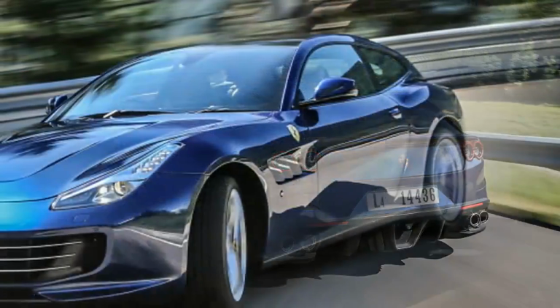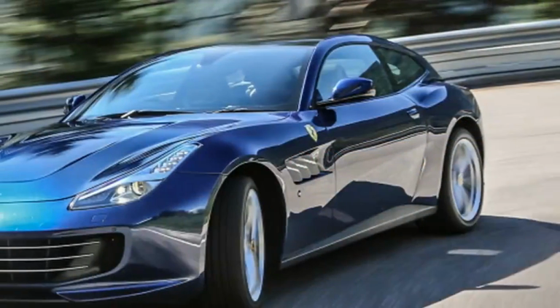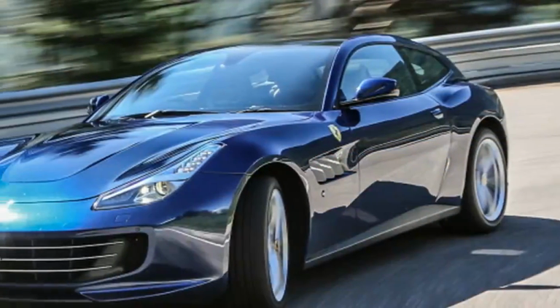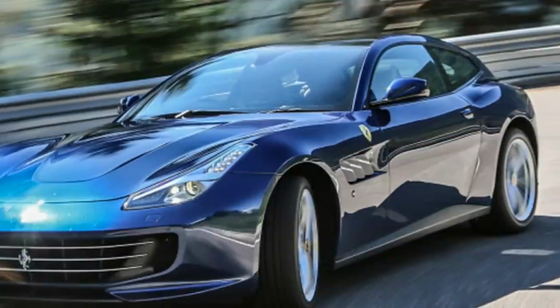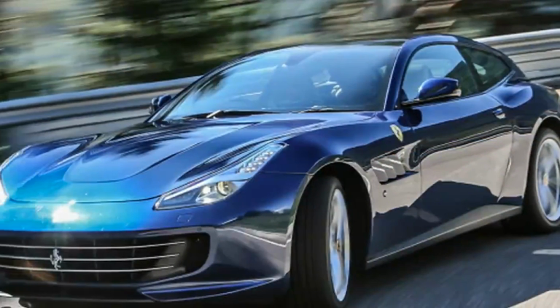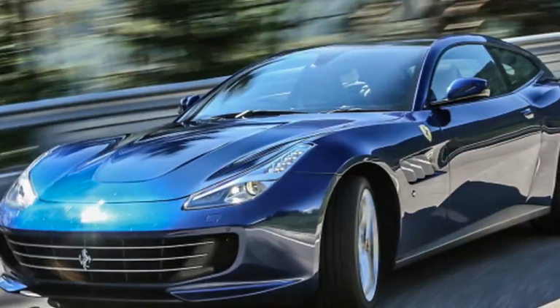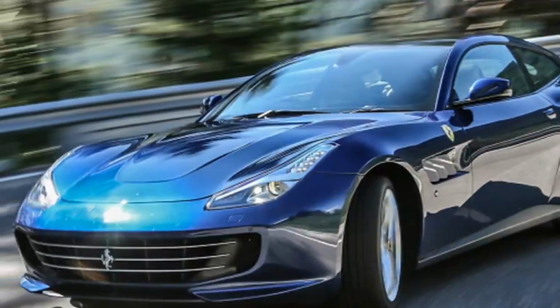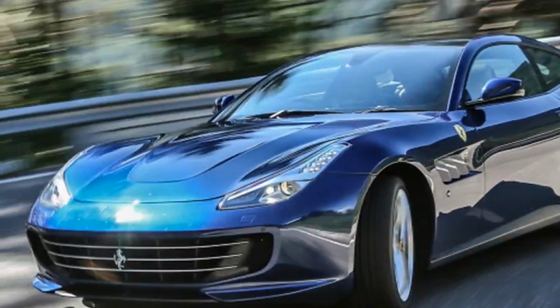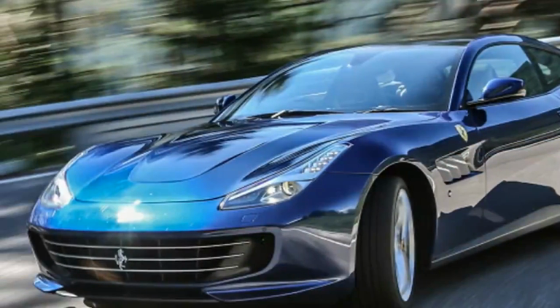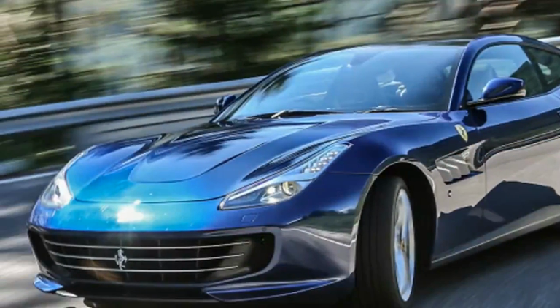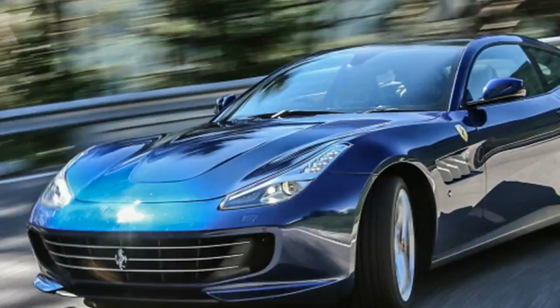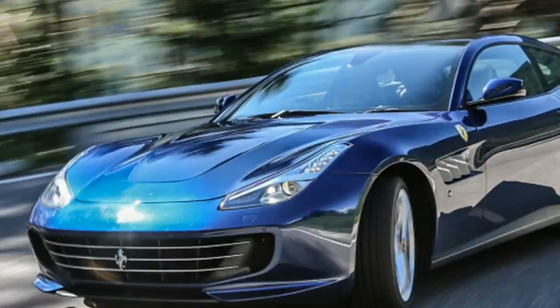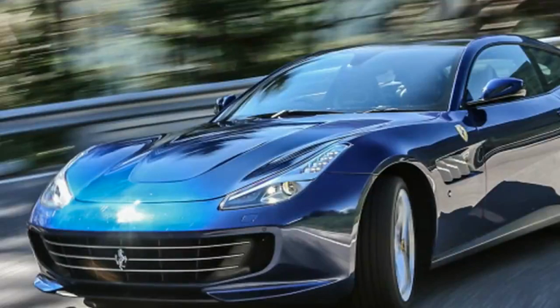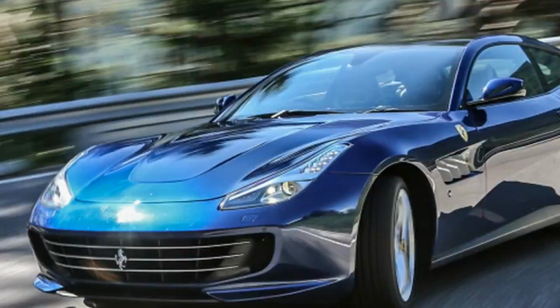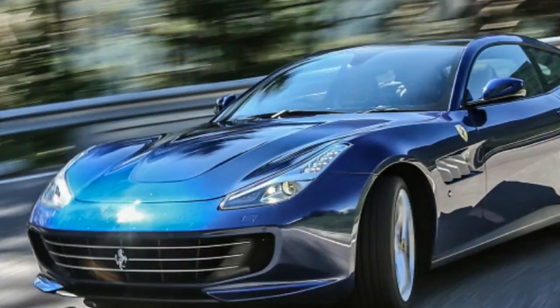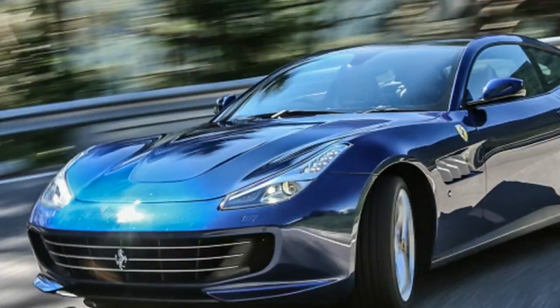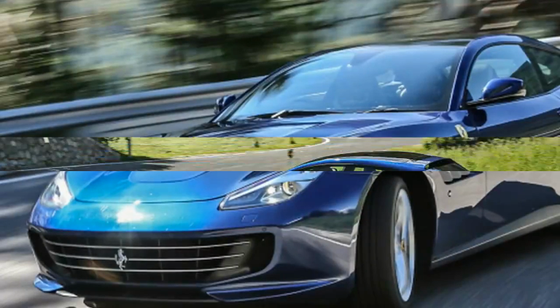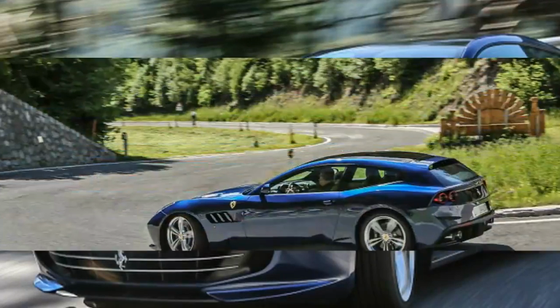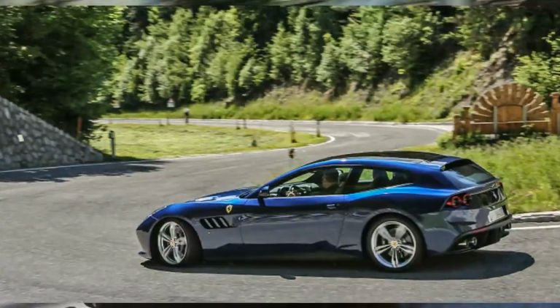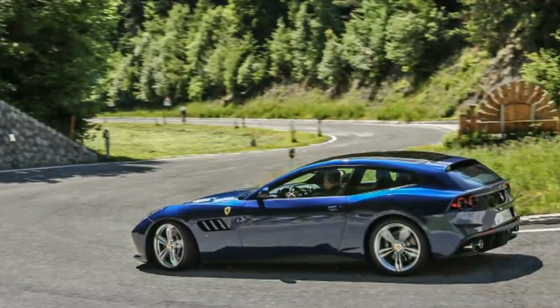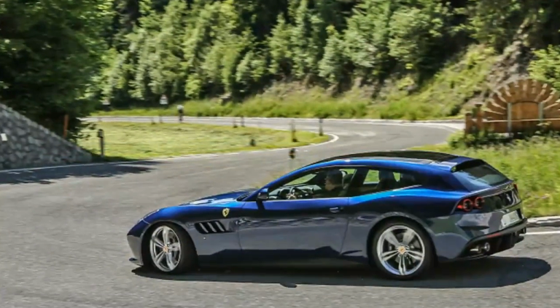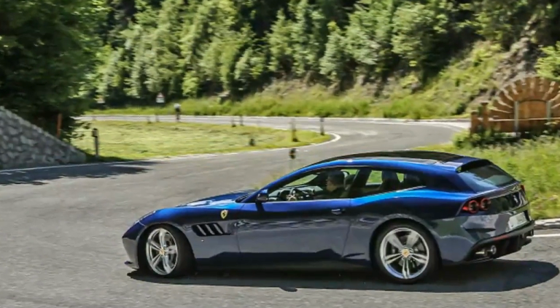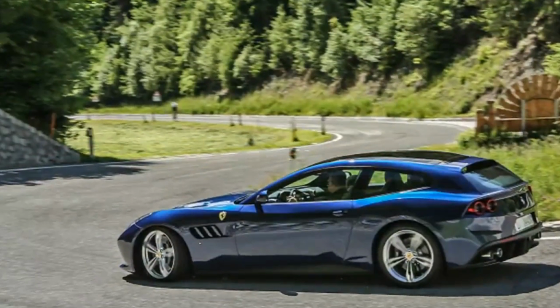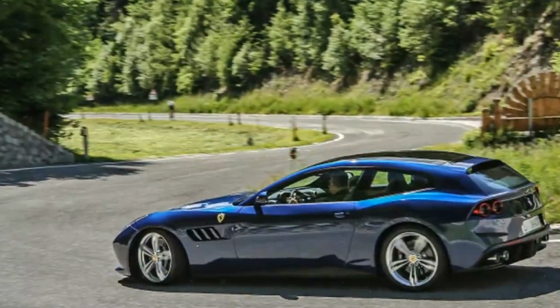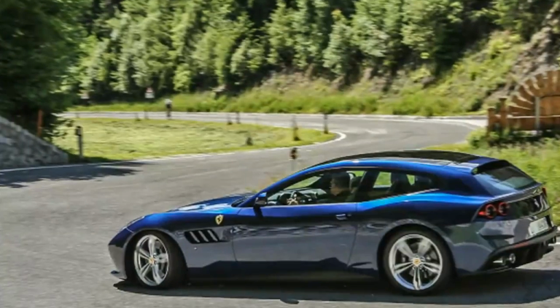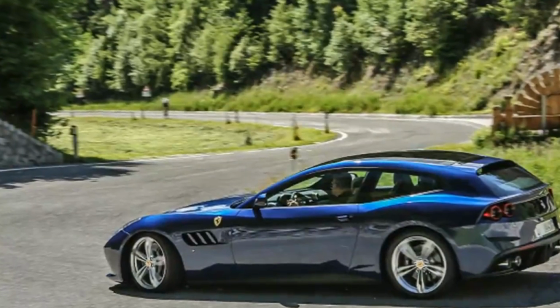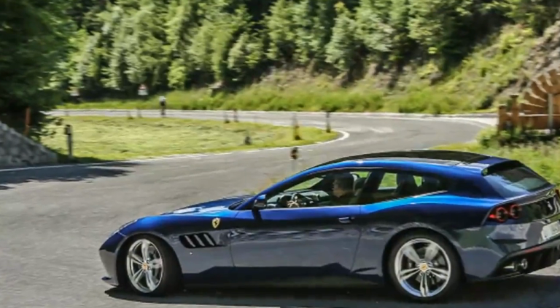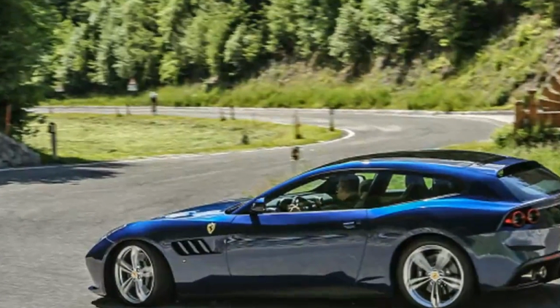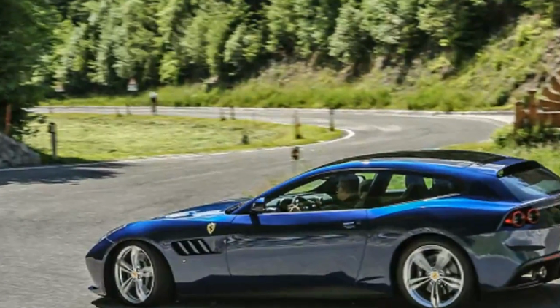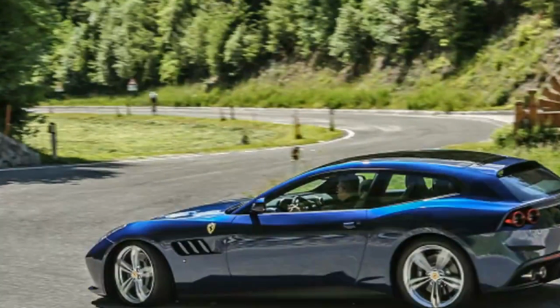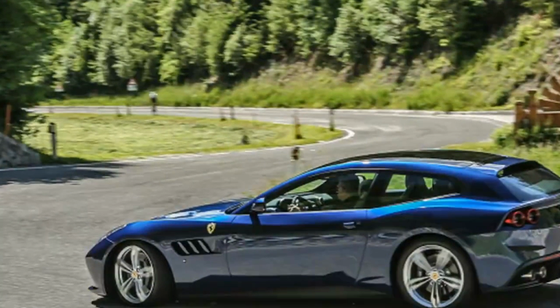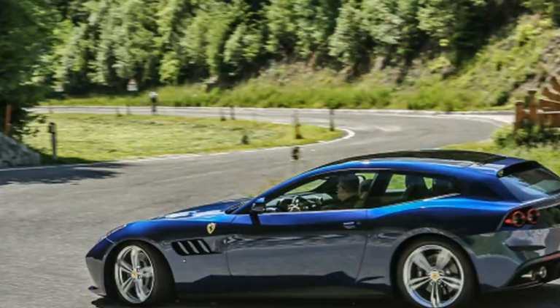Its replacement, the GTC4 Lusso, might sound like something out of Ferrari's mad, bad 60s brochures, but under the skin is pretty much the same aluminum alloy space frame of the FF.